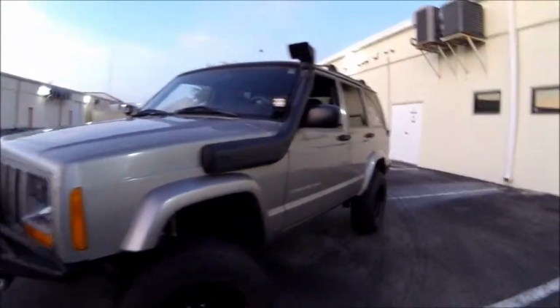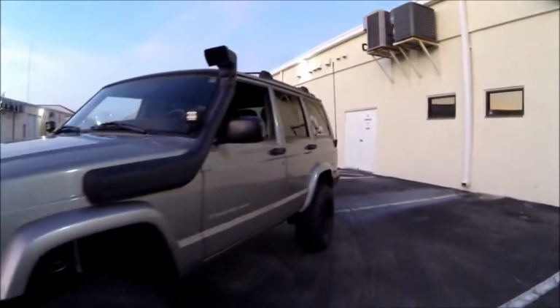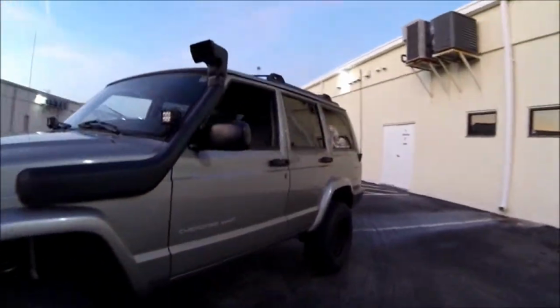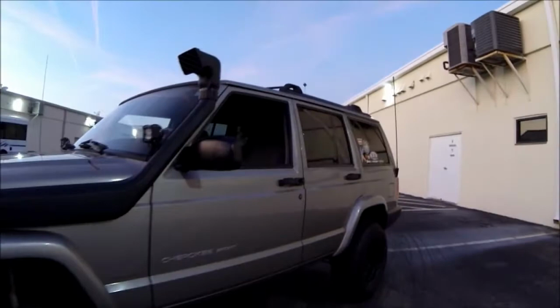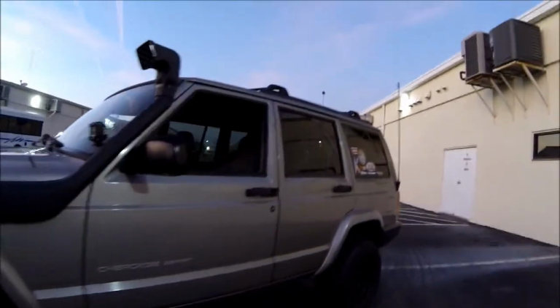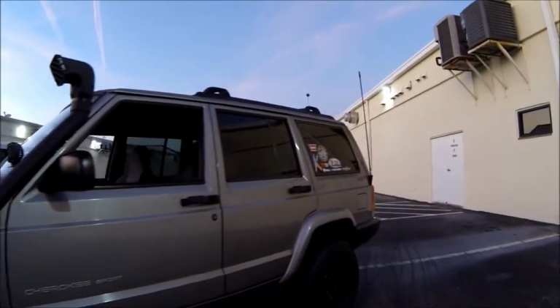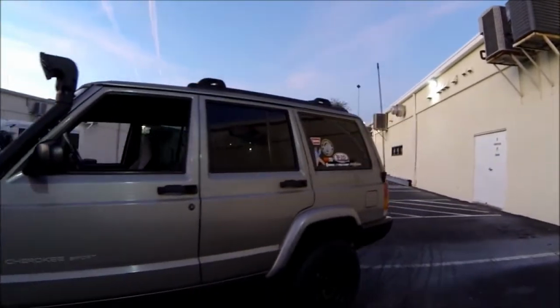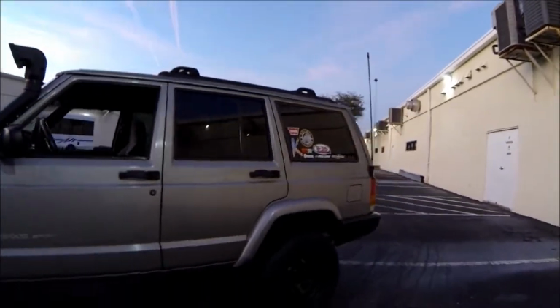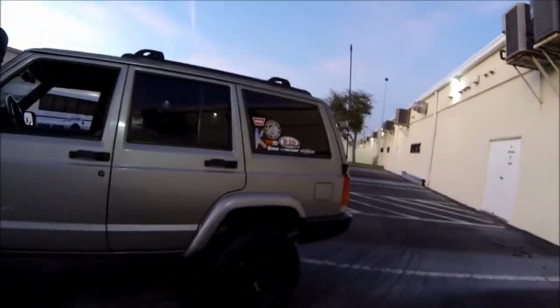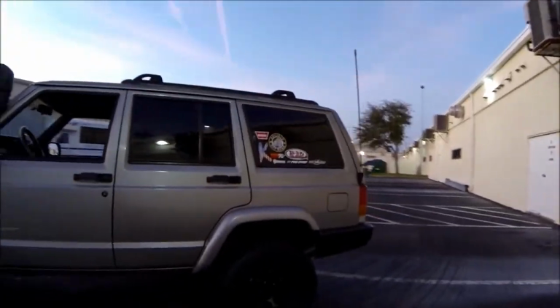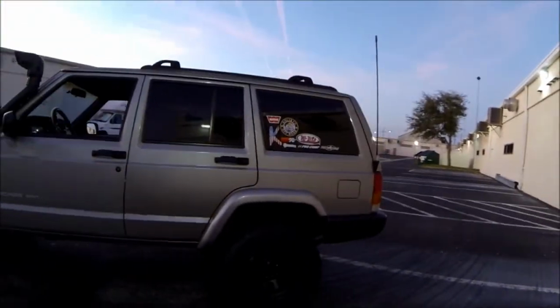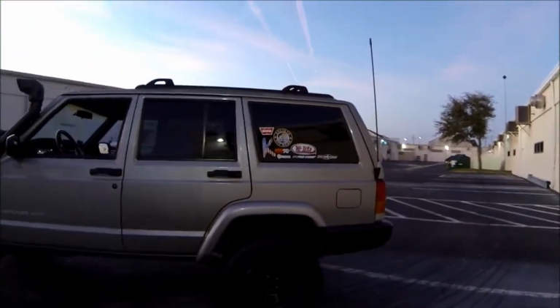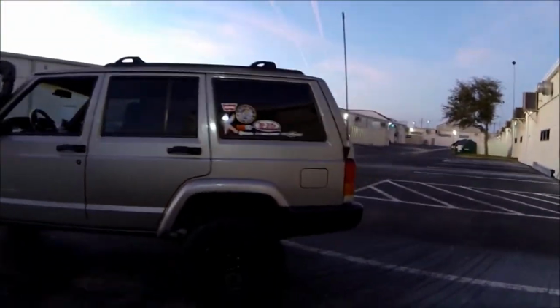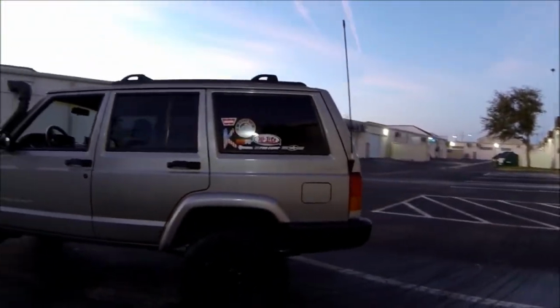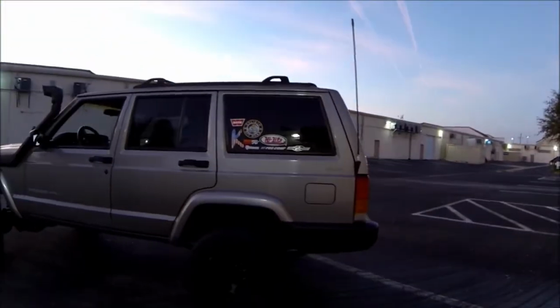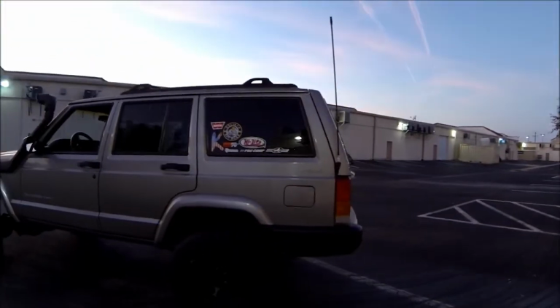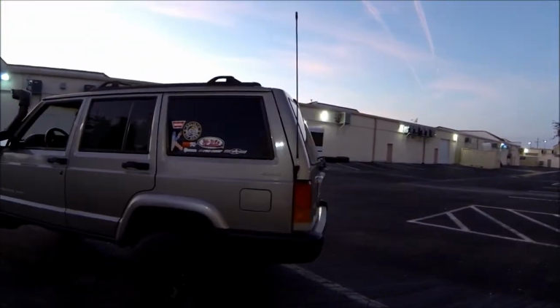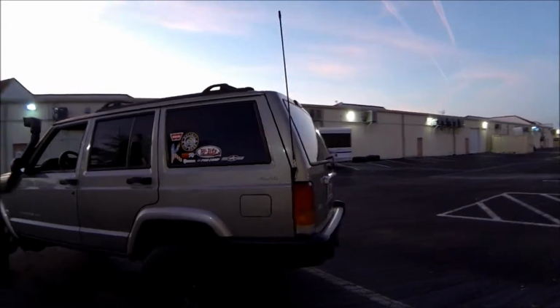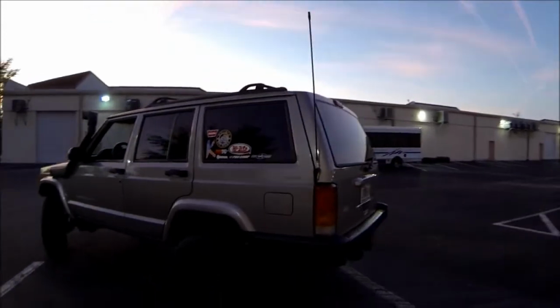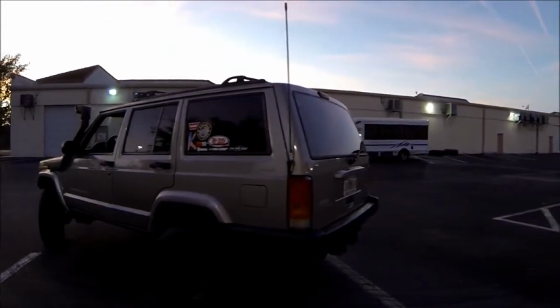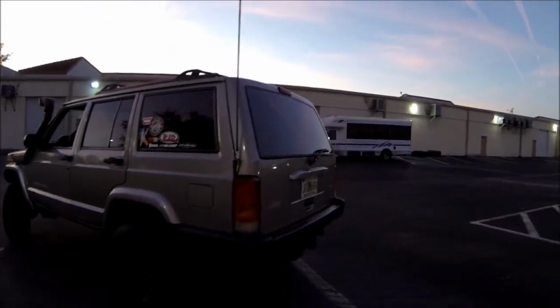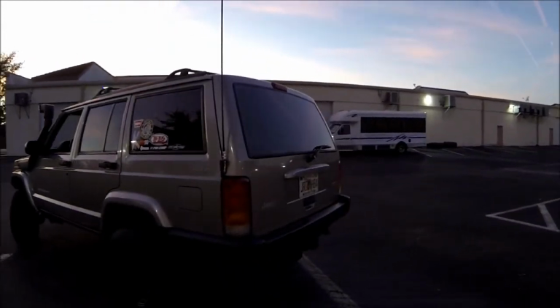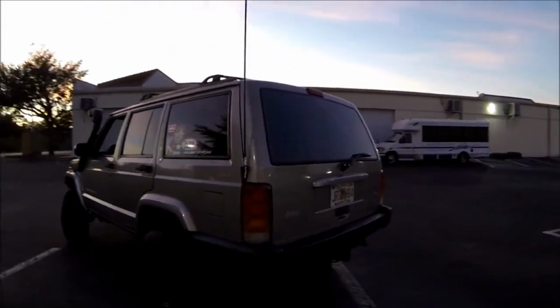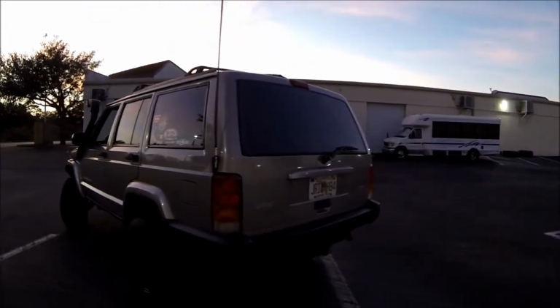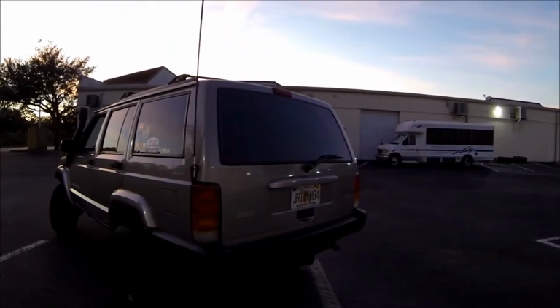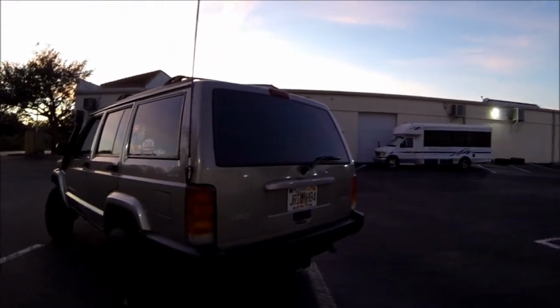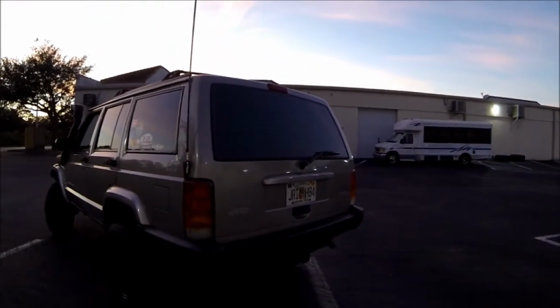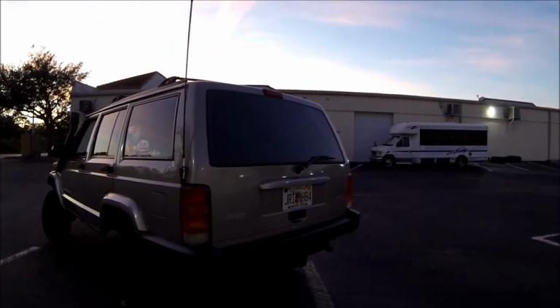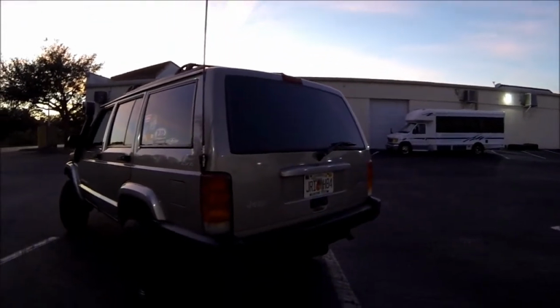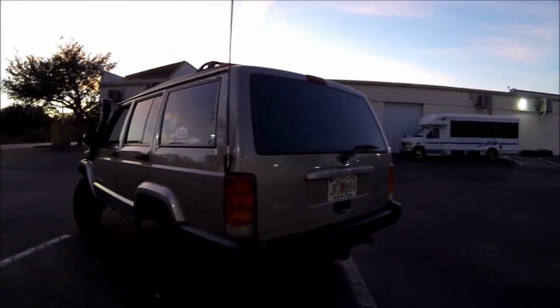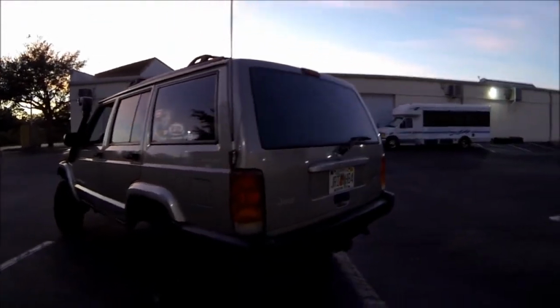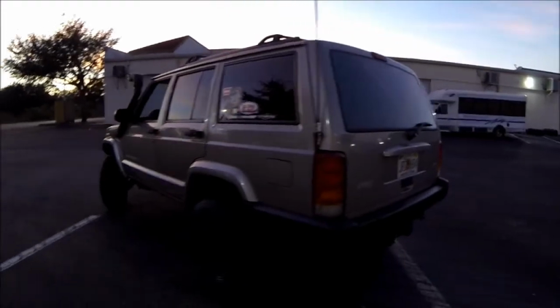Window tint — the front two I rolled down, but I did 15% all the way around. Finally got that done and it came out pretty nice. Took the stickers off the back window too, looks a little cleaner.